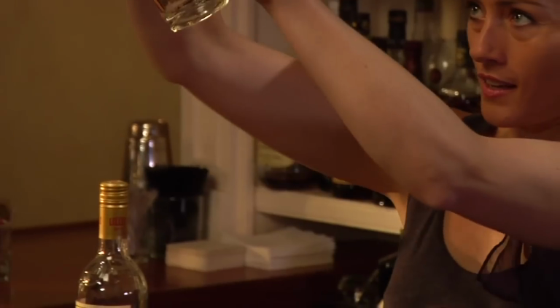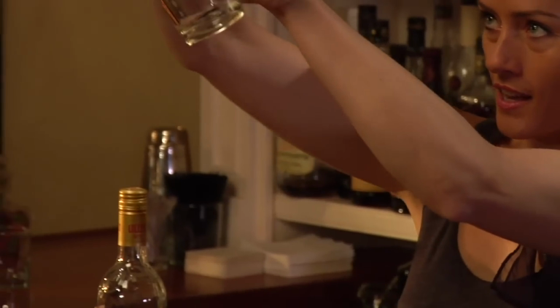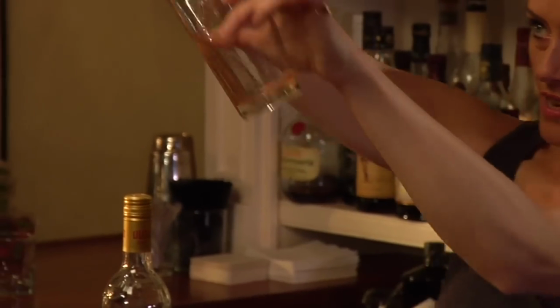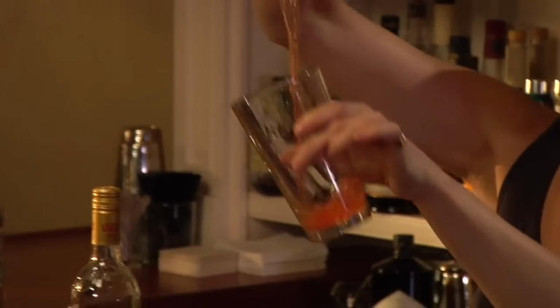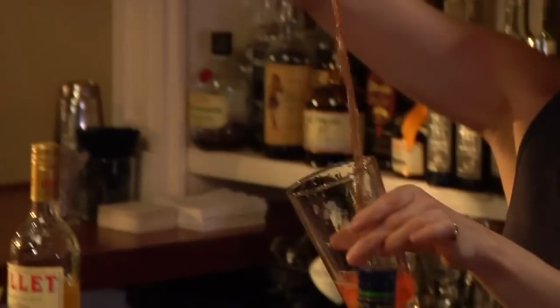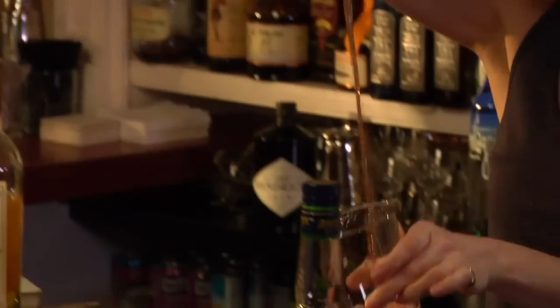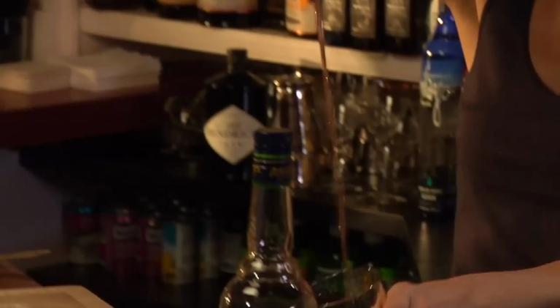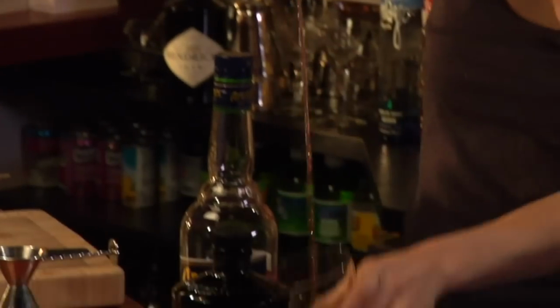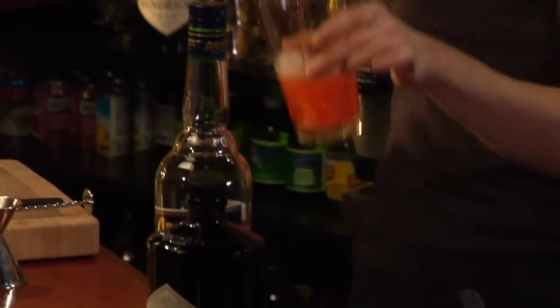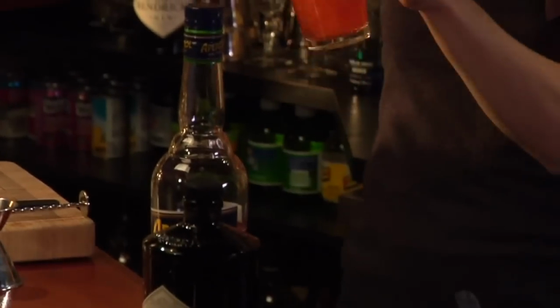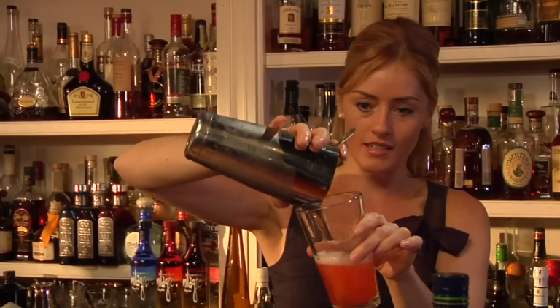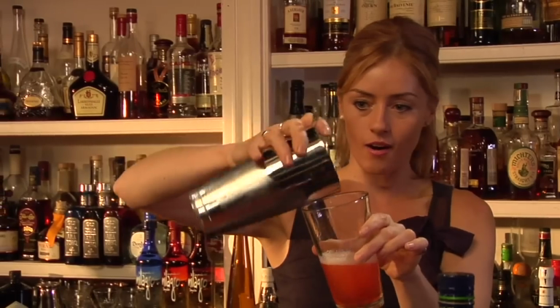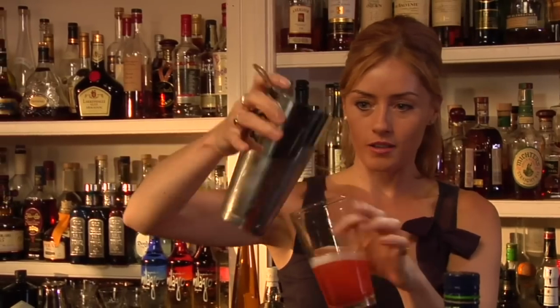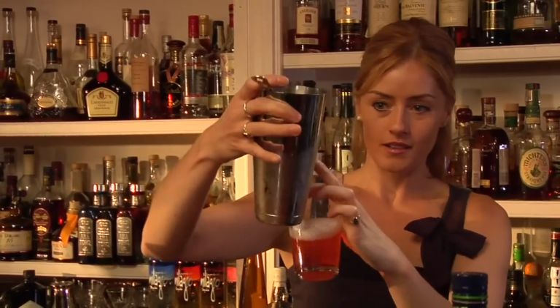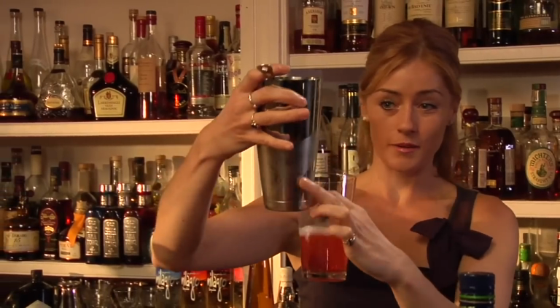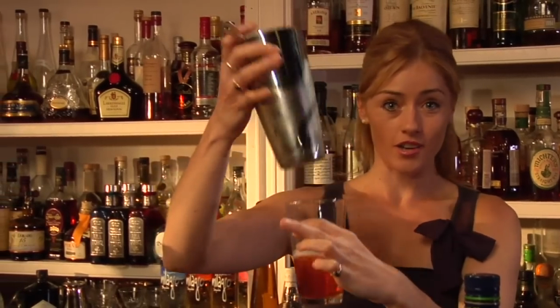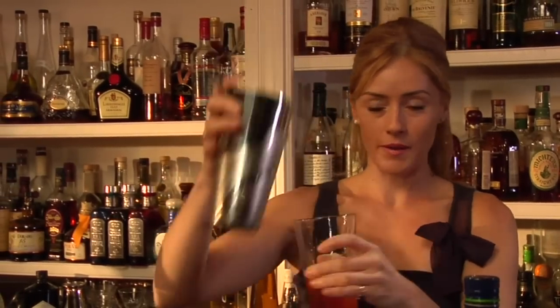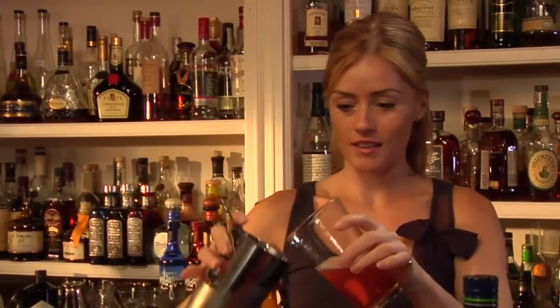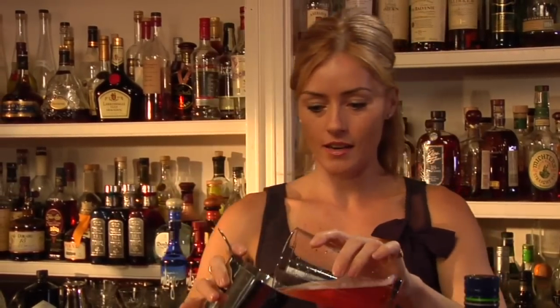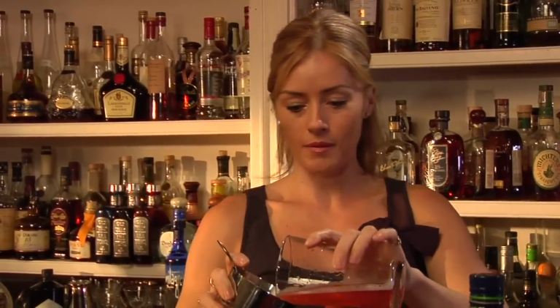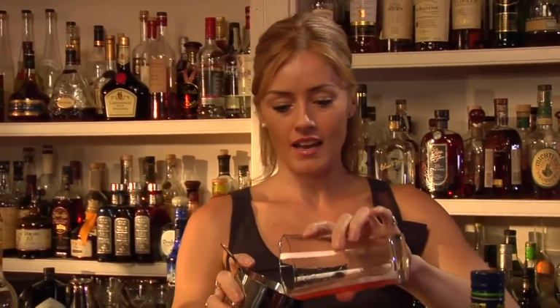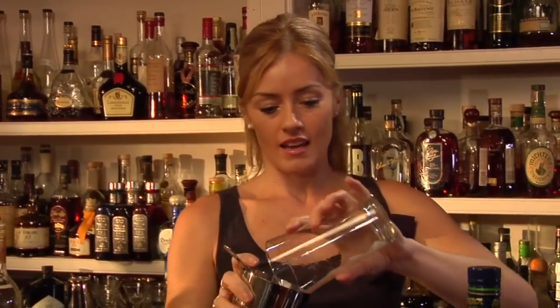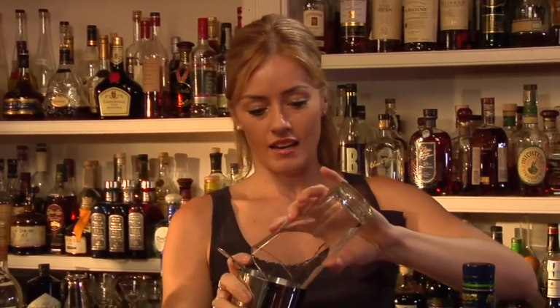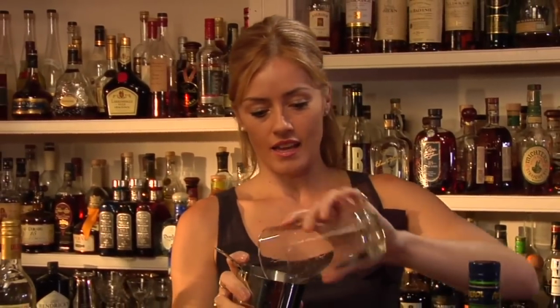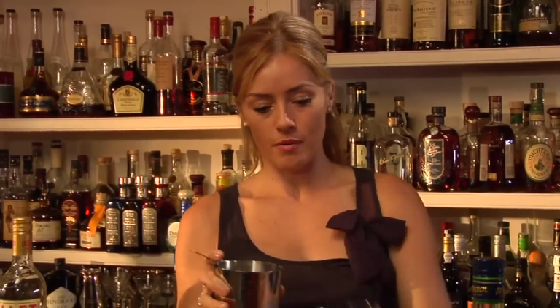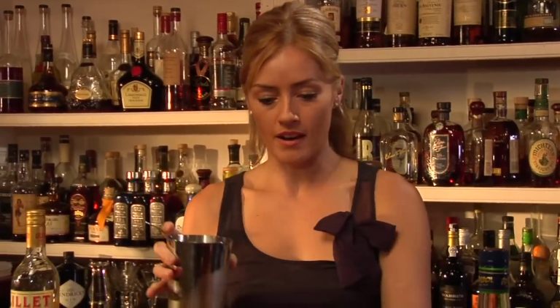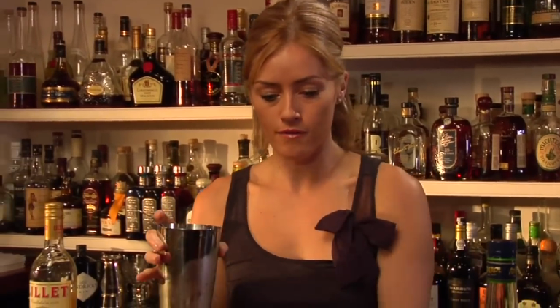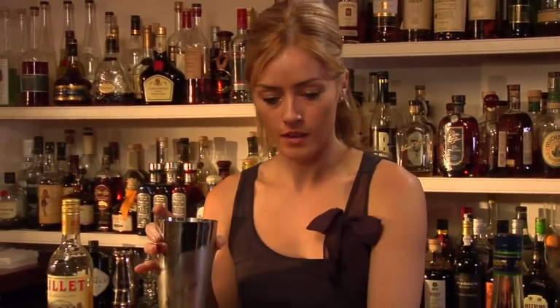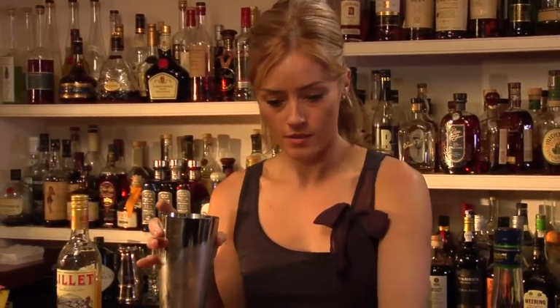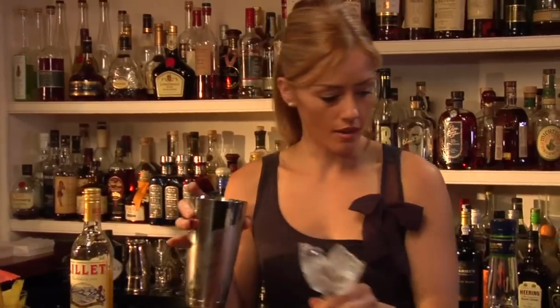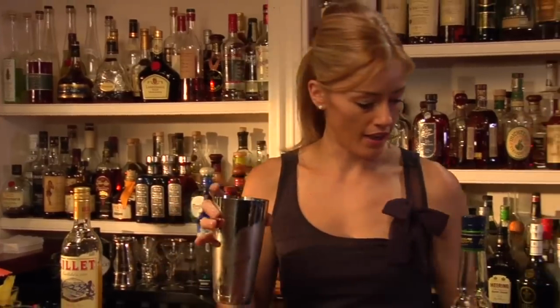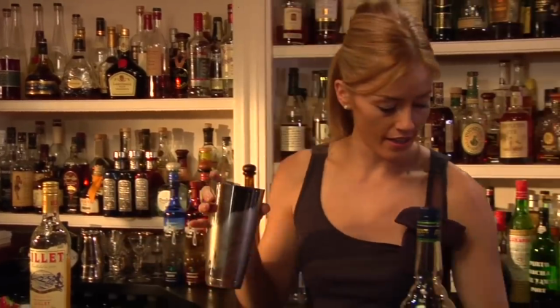You can see probably that the shaker tin is starting to get cold, so we're doing our job — we're mixing the cocktail properly. And that'll probably be enough. Just discard the ice here.